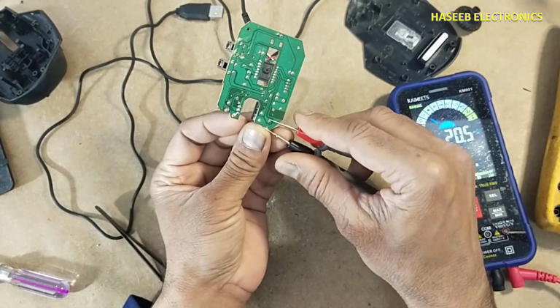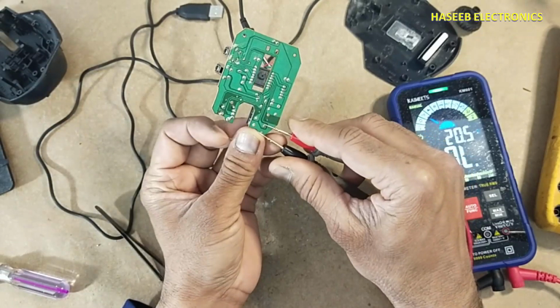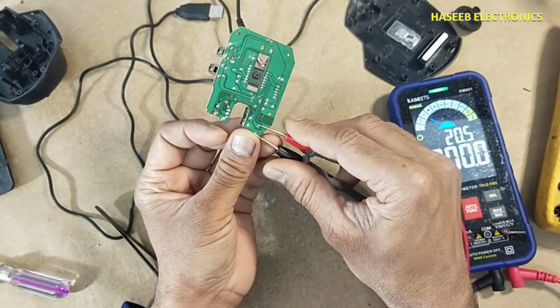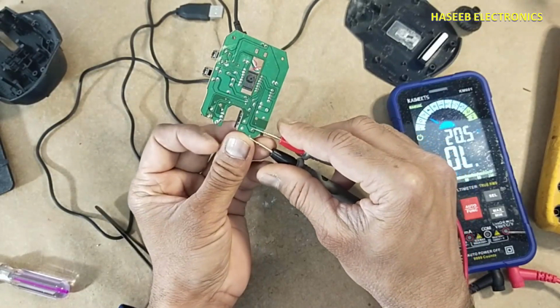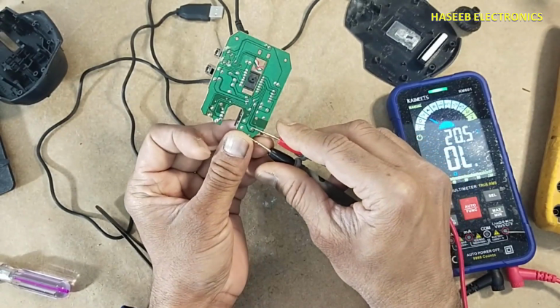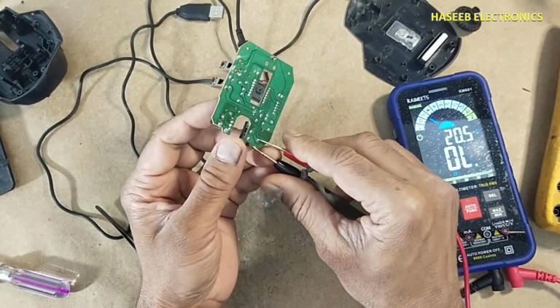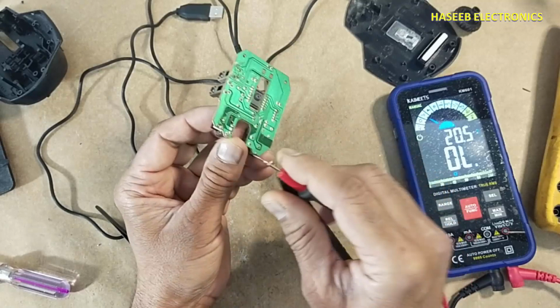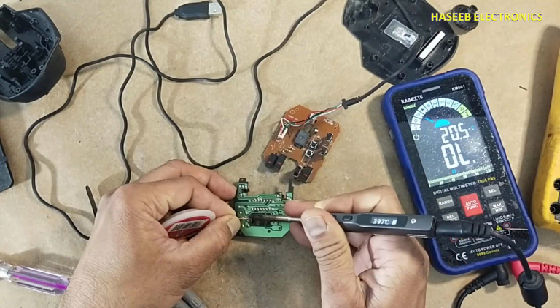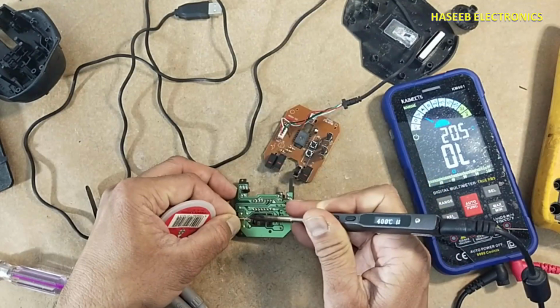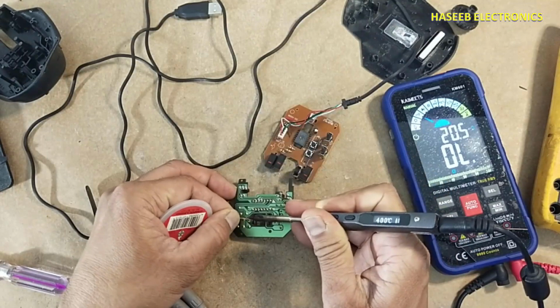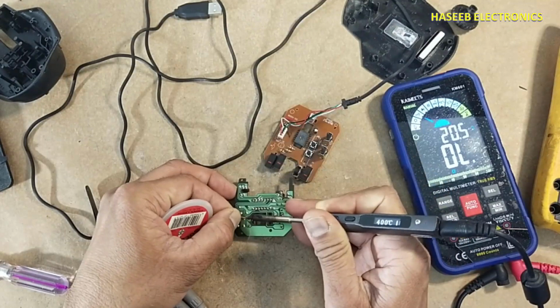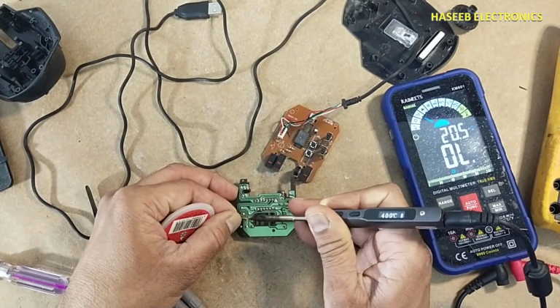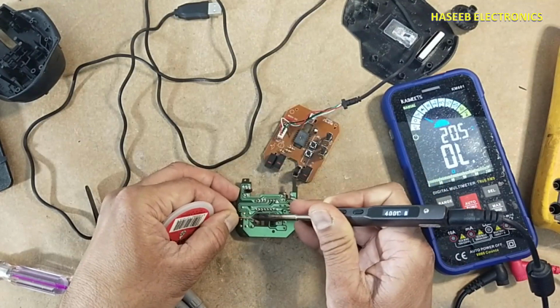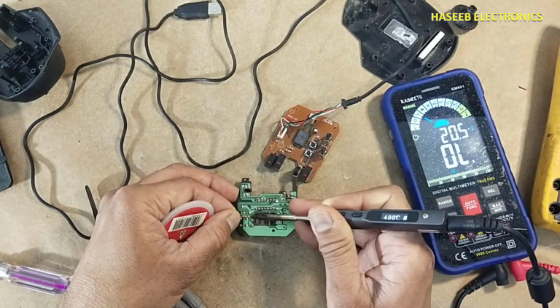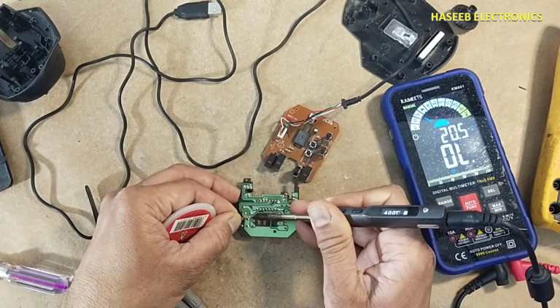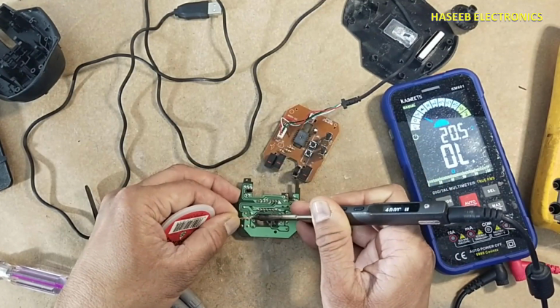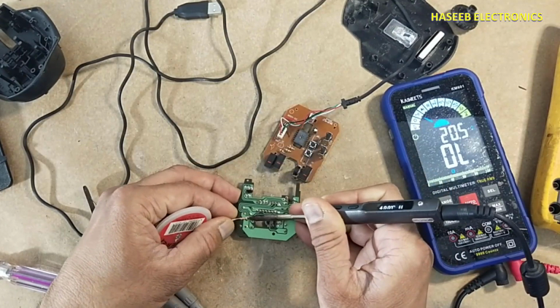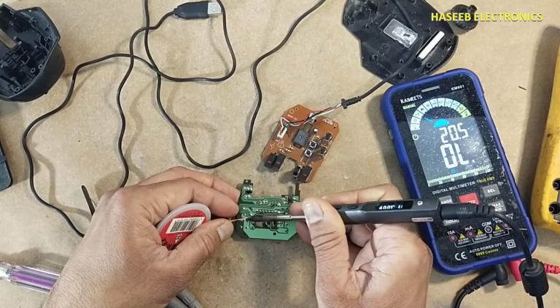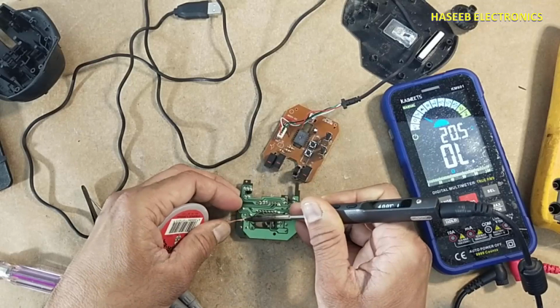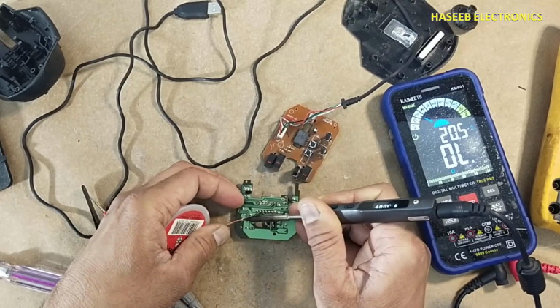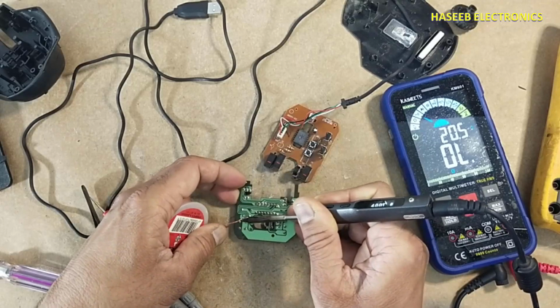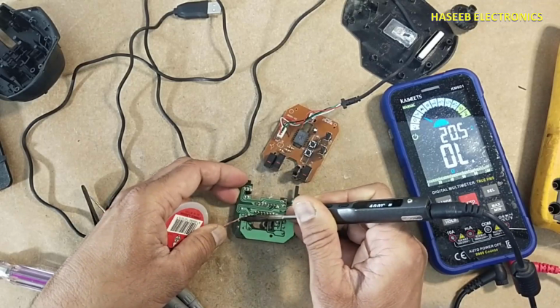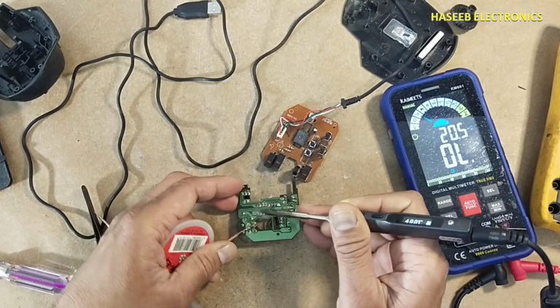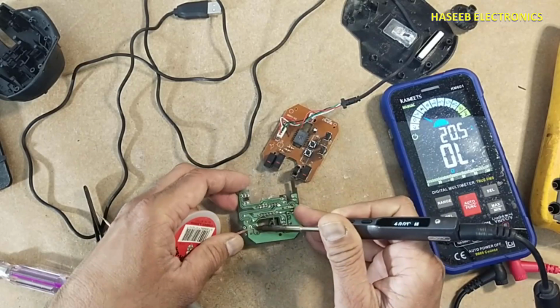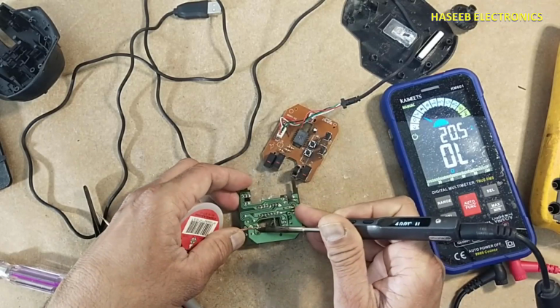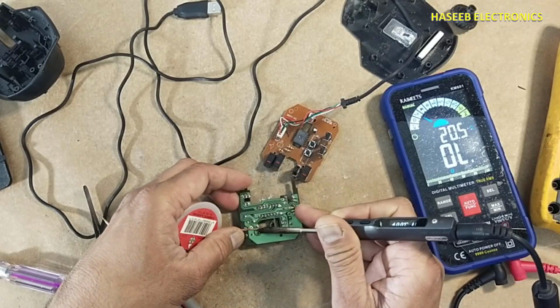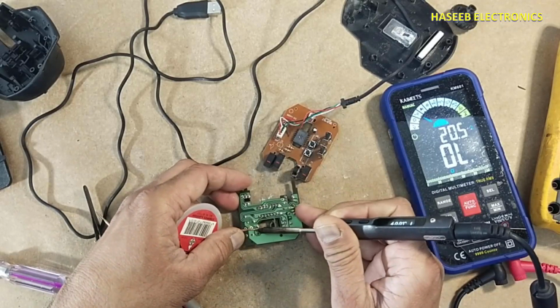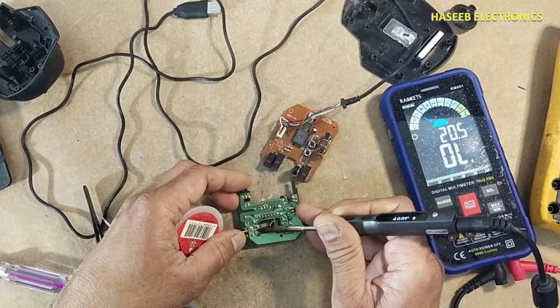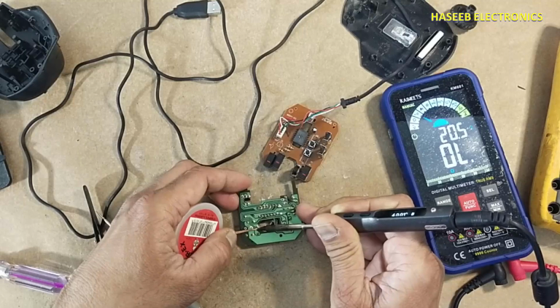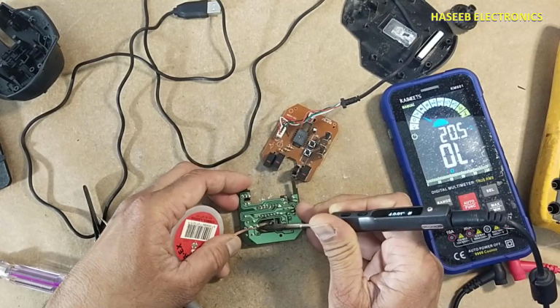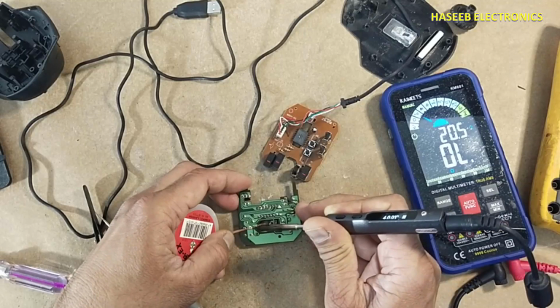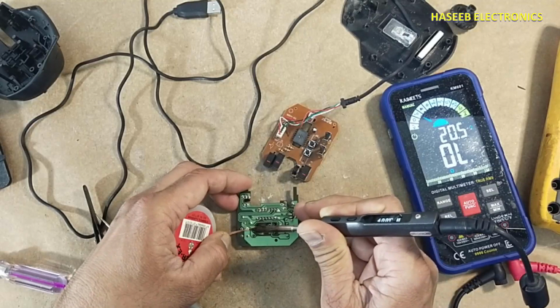If you check this other button, it is giving continuity. You can use a desoldering gun, desoldering sucker — I am using a desoldering blade and desoldering wick.